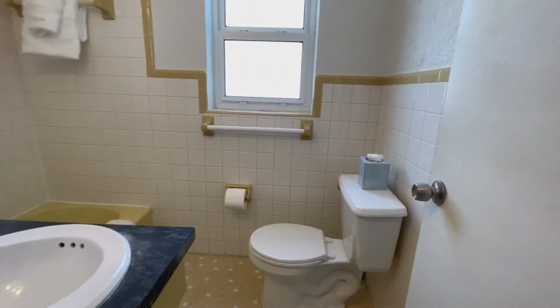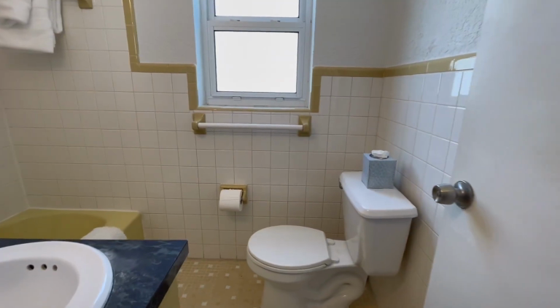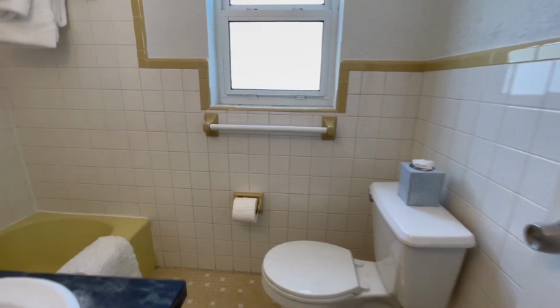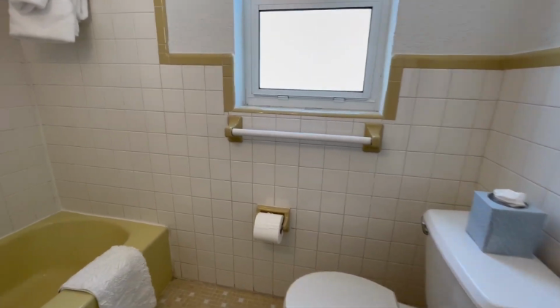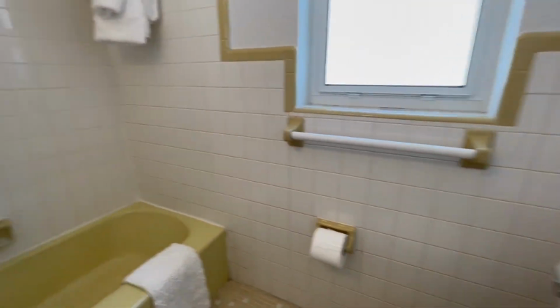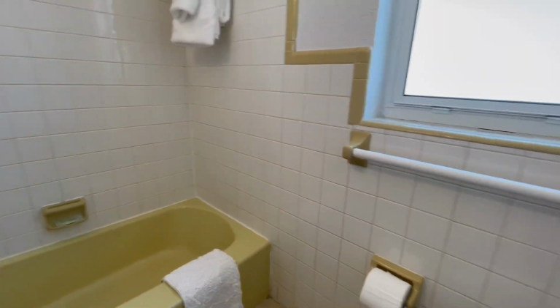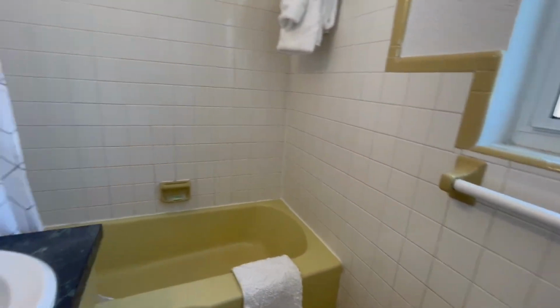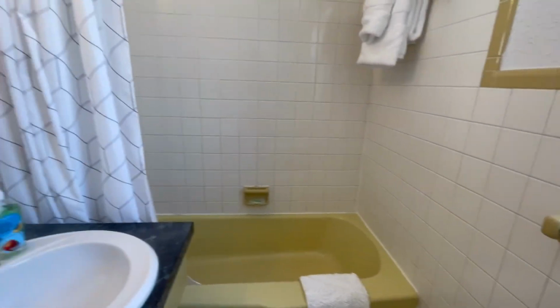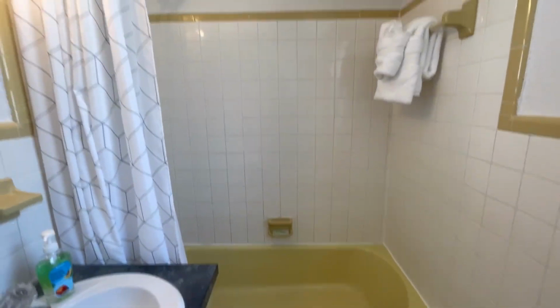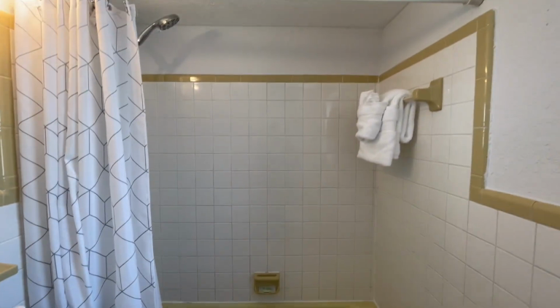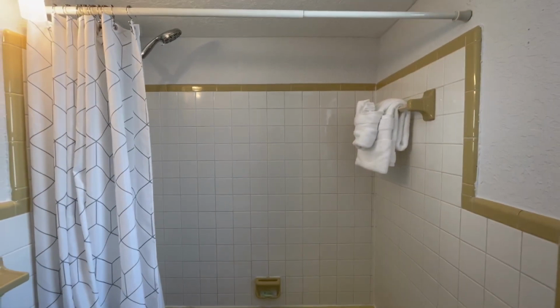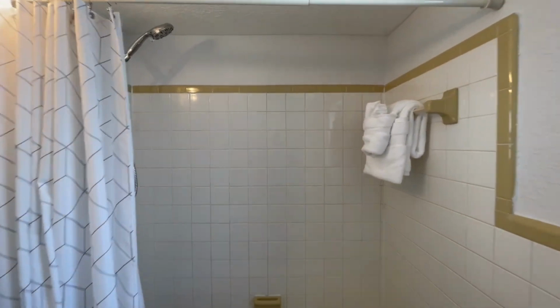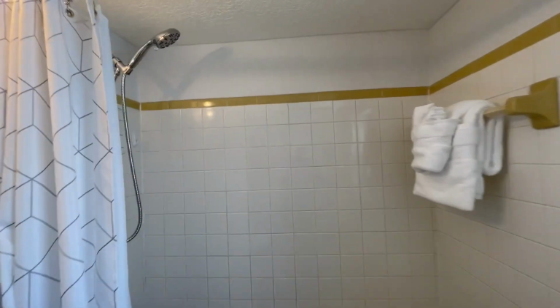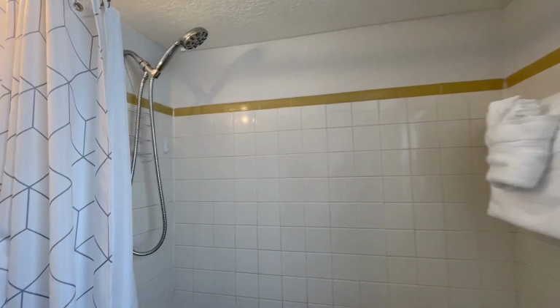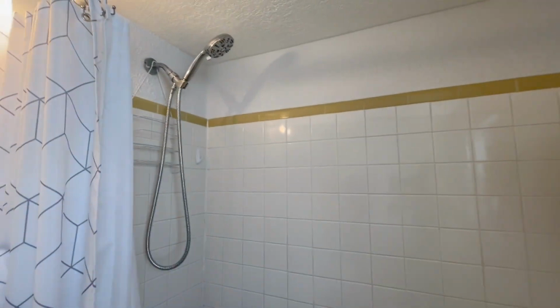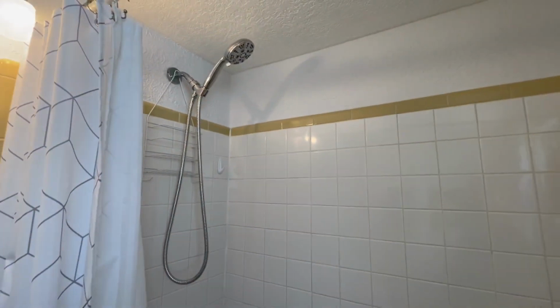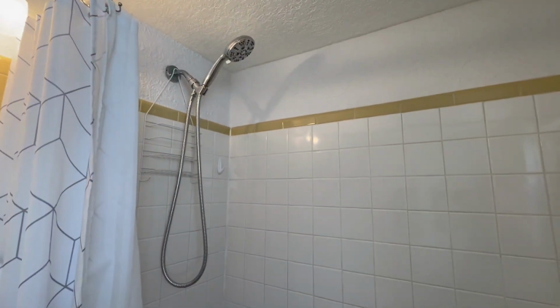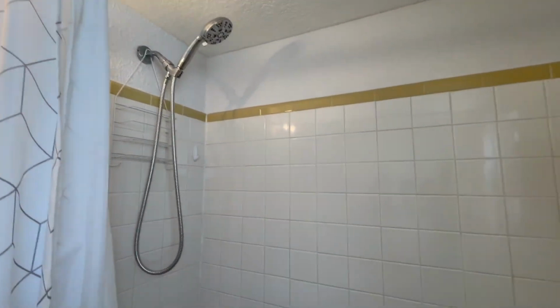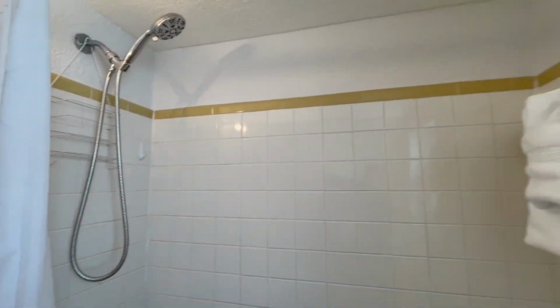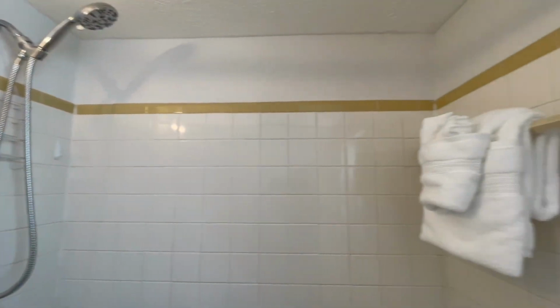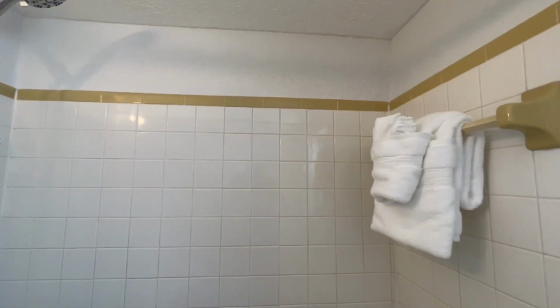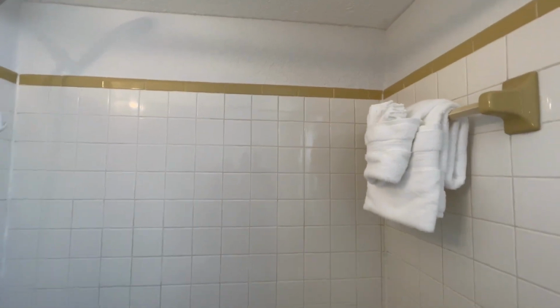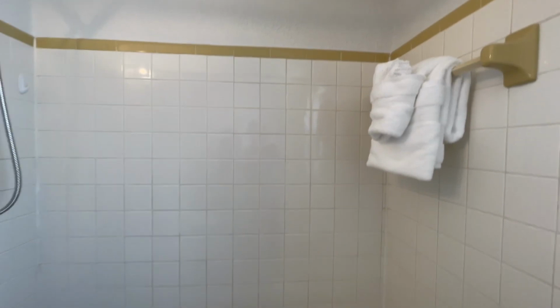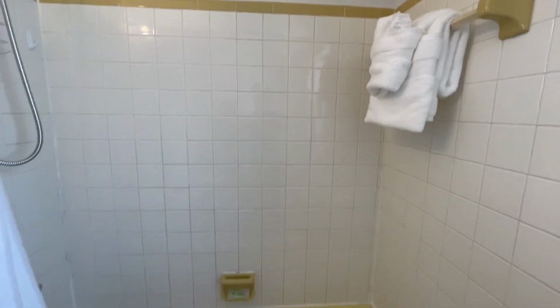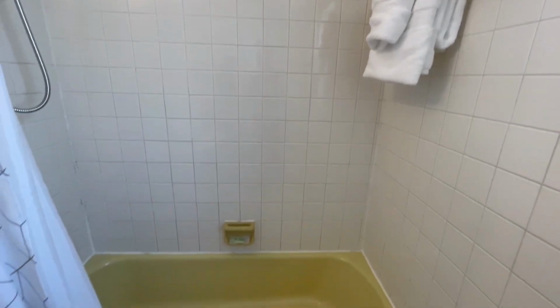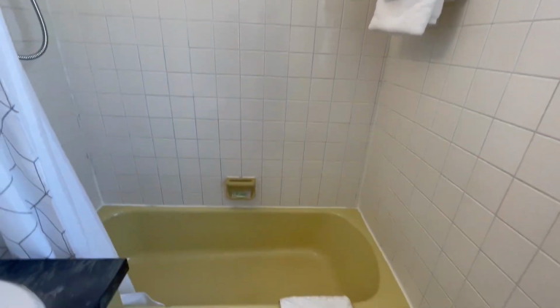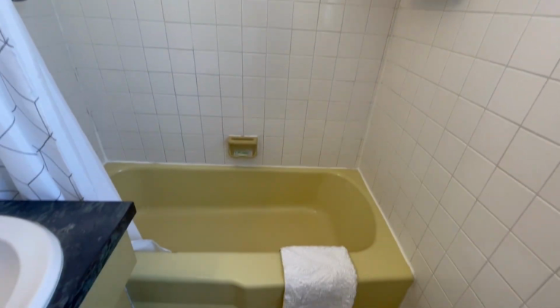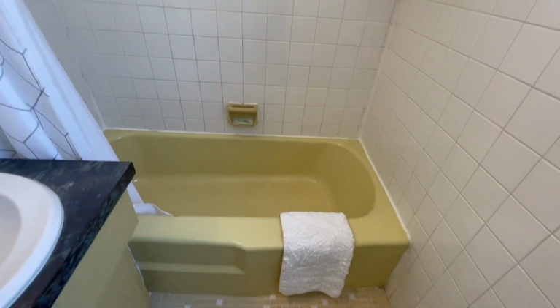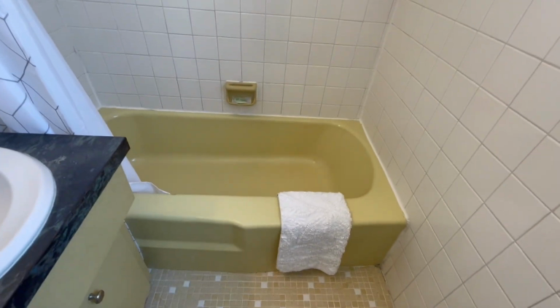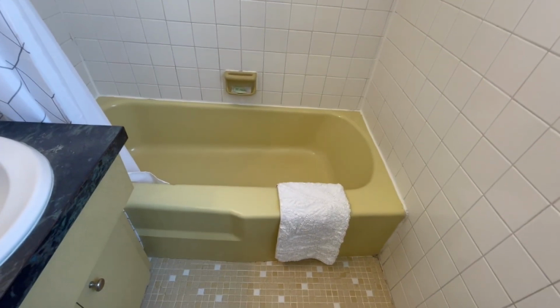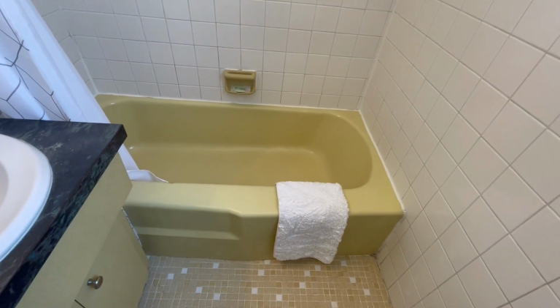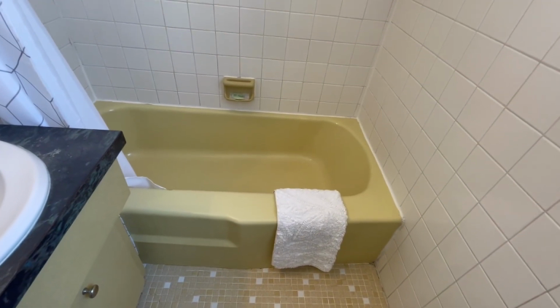The full-size bathroom has a shower-tub combination with a hand-held adjustable shower head and plenty of plush white bath towels. The tub is low at approximately 15 inches from the floor.